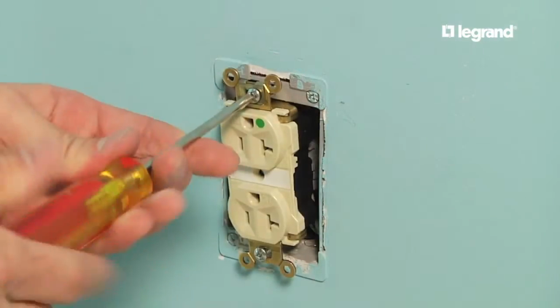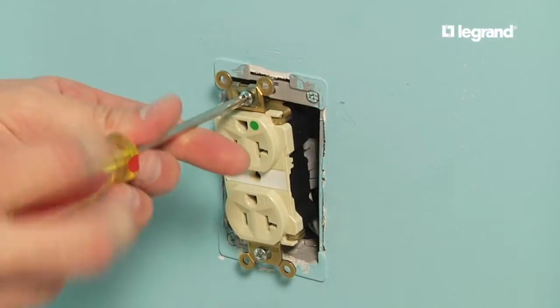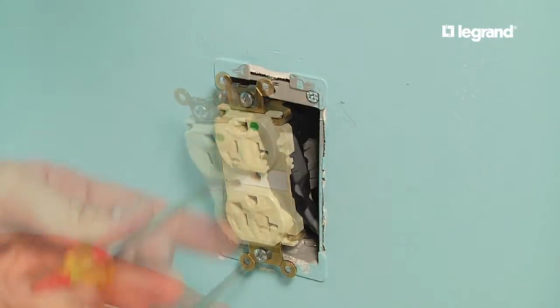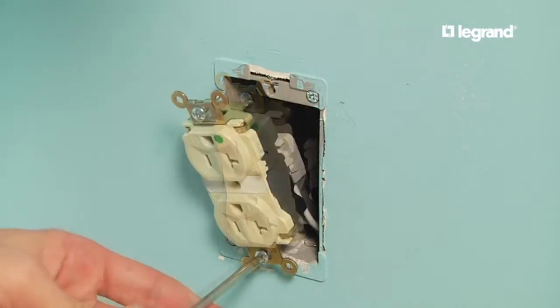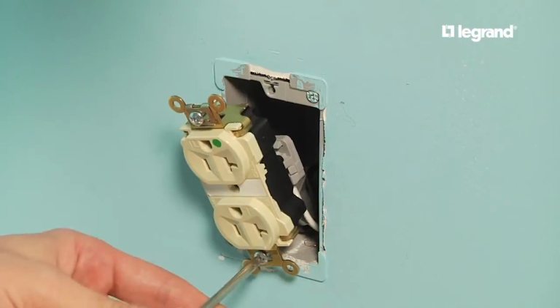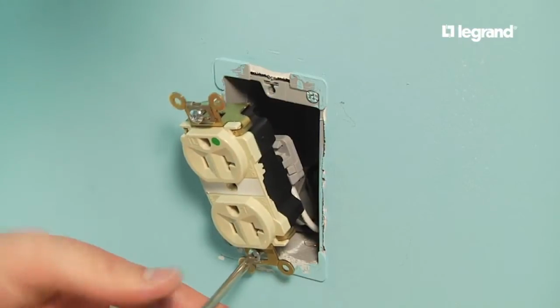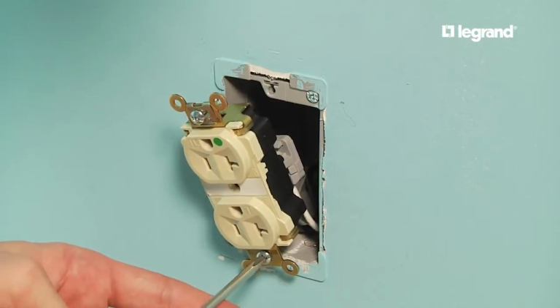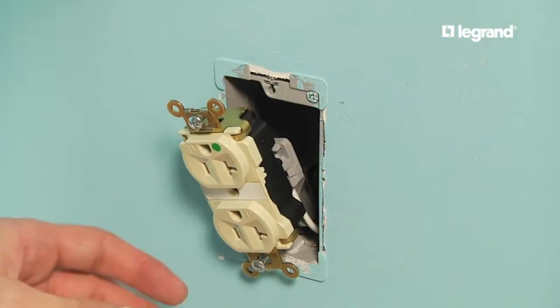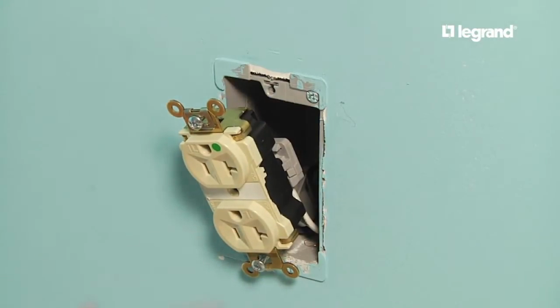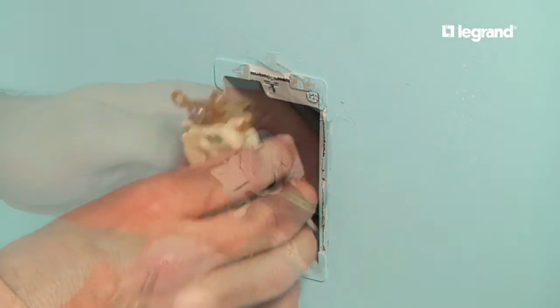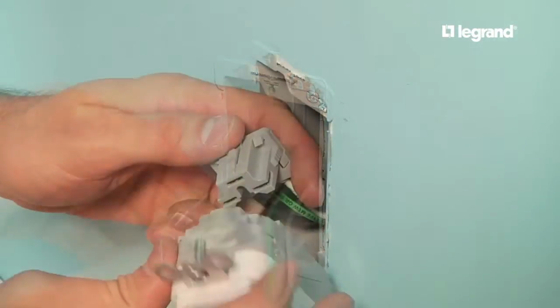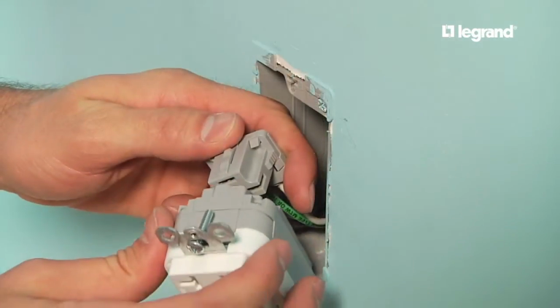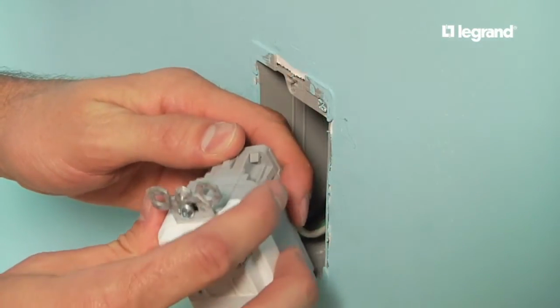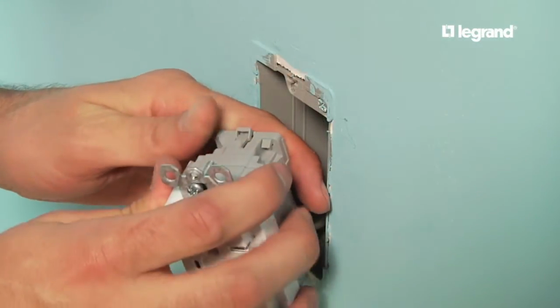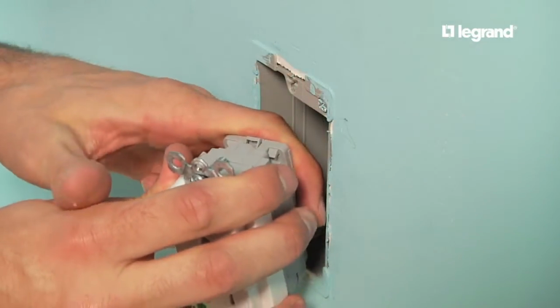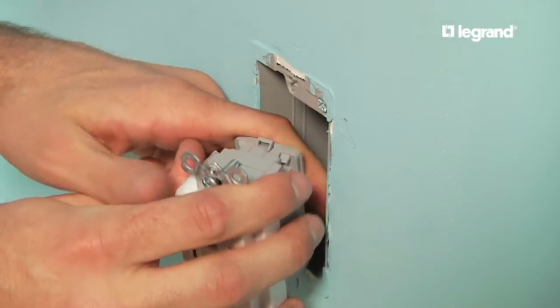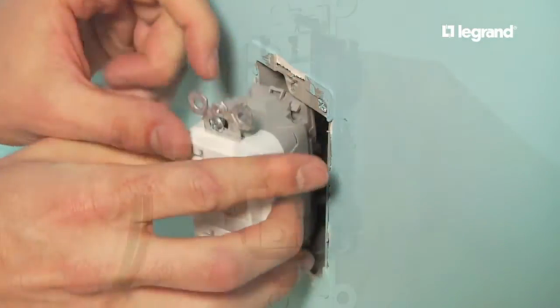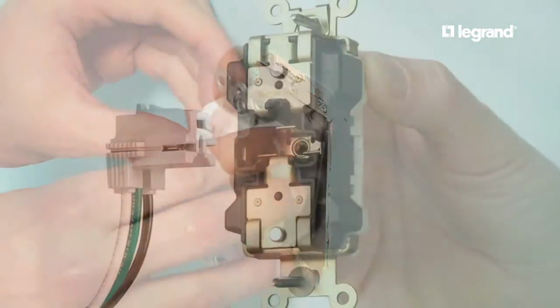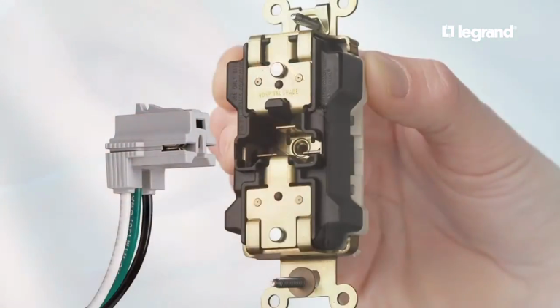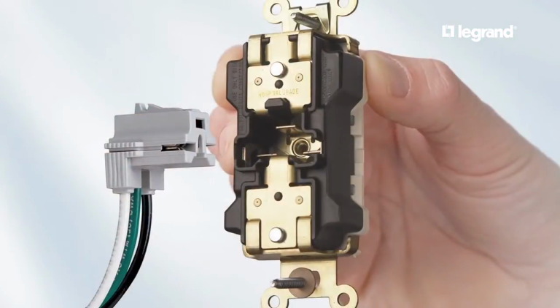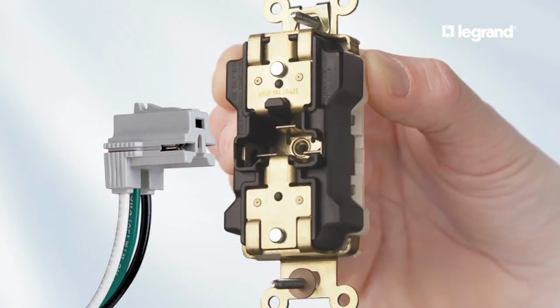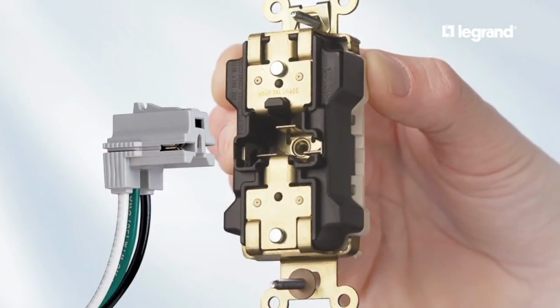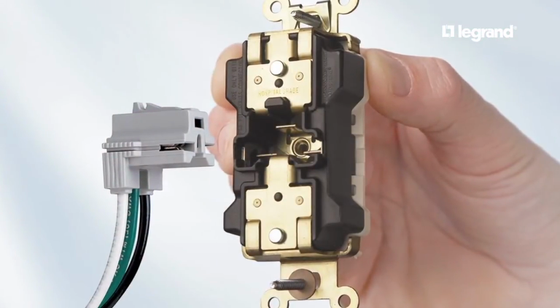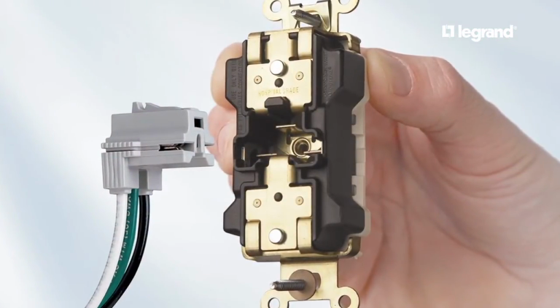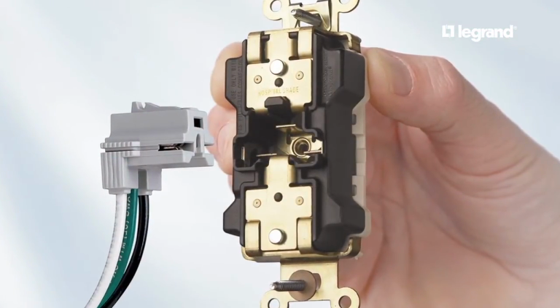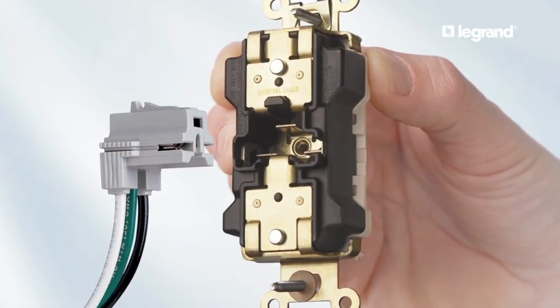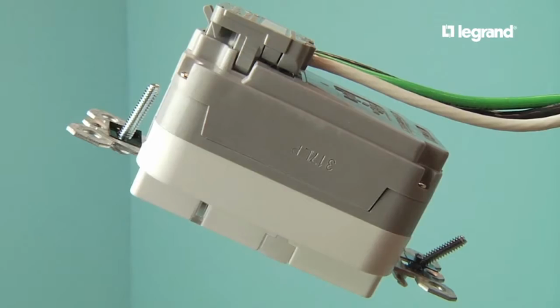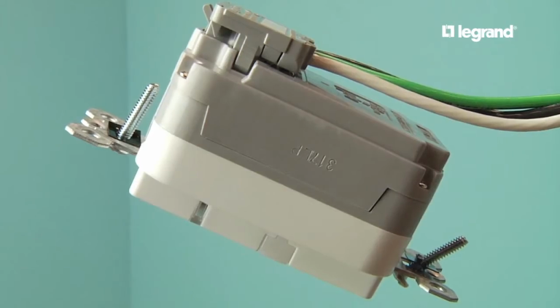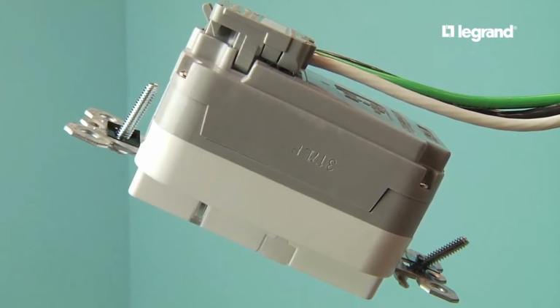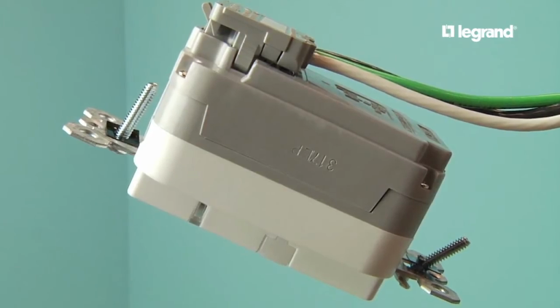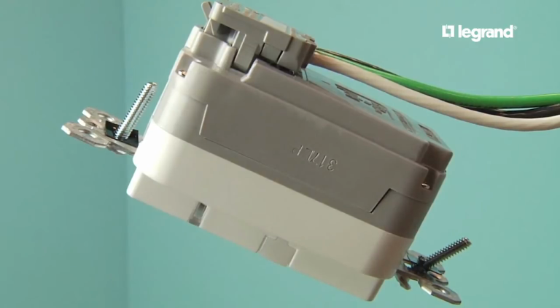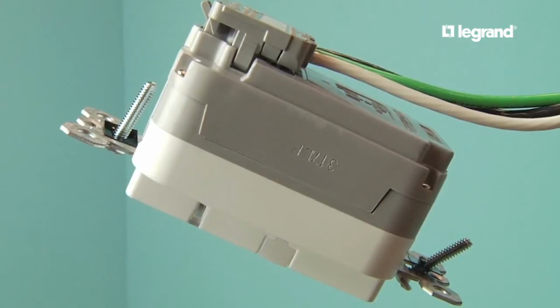When you can't shut down the circuit, it's no problem since Plug-Tail devices and their finger-safe connectors can be changed while they're hot. And the secure connections mean less skilled labor is needed, freeing up your electricians for more critical building services.